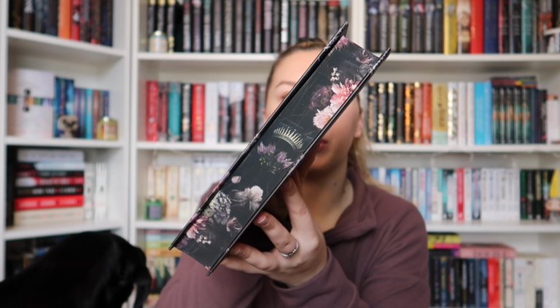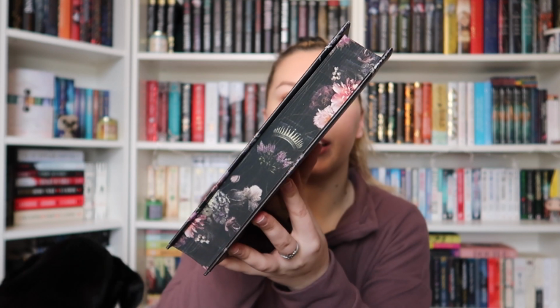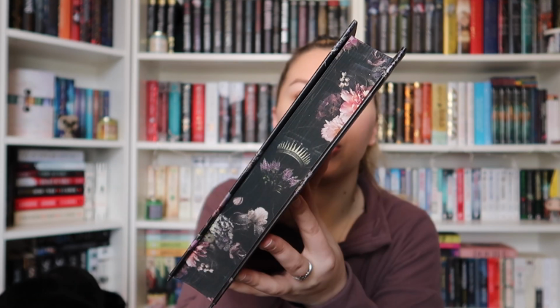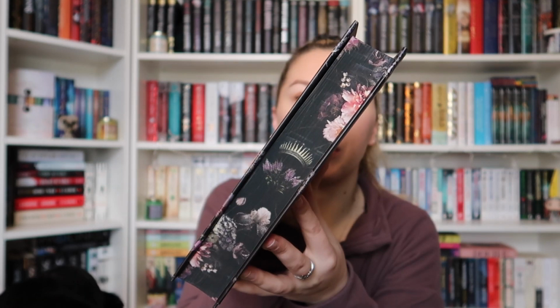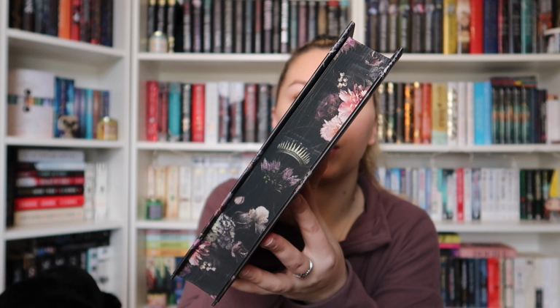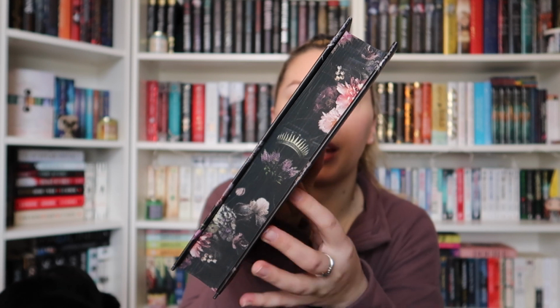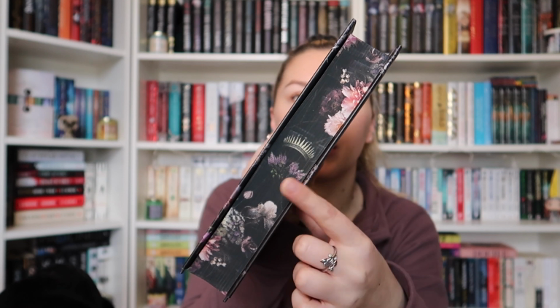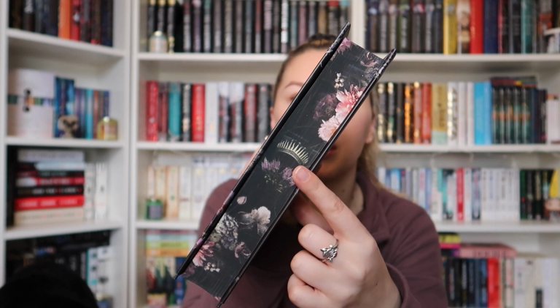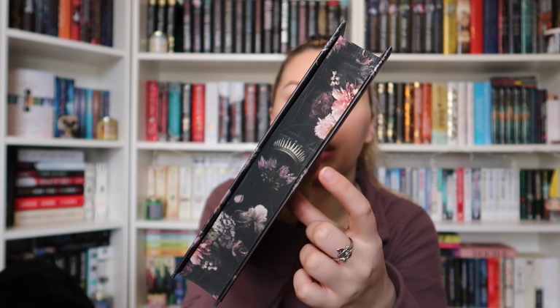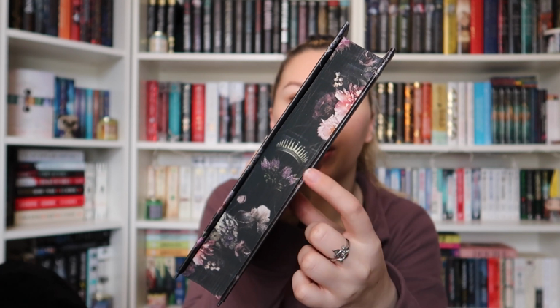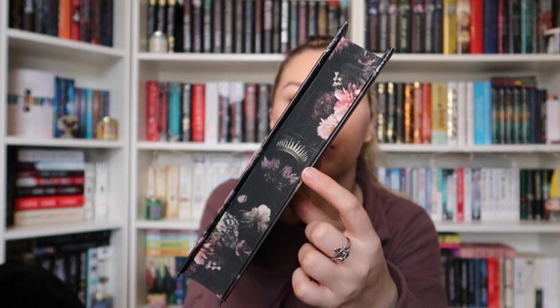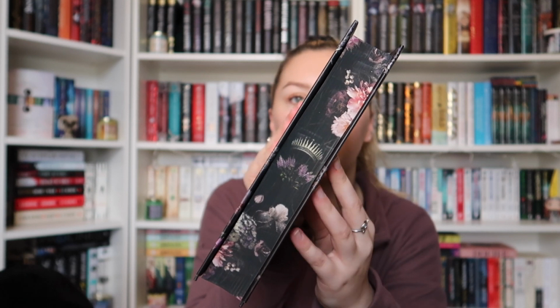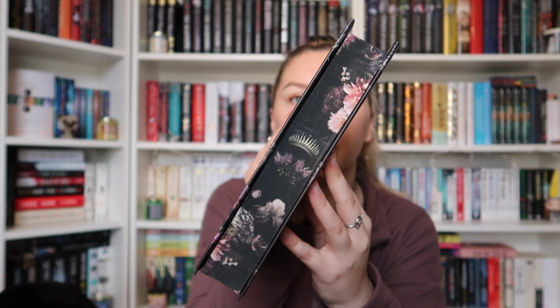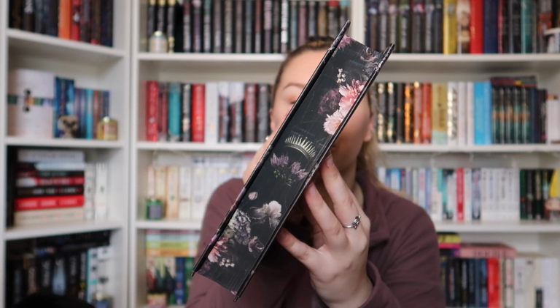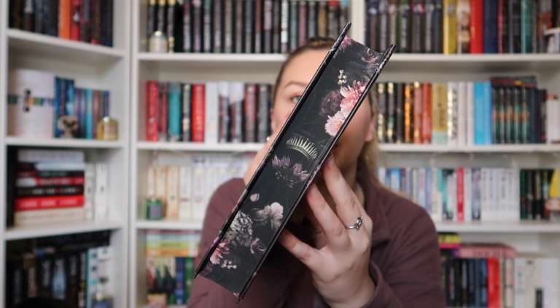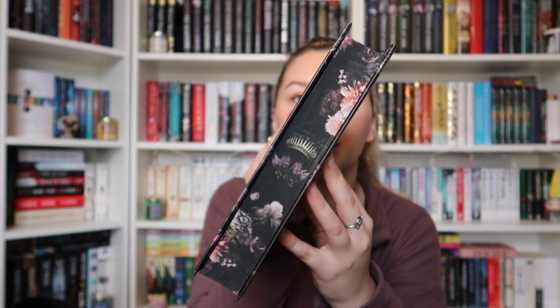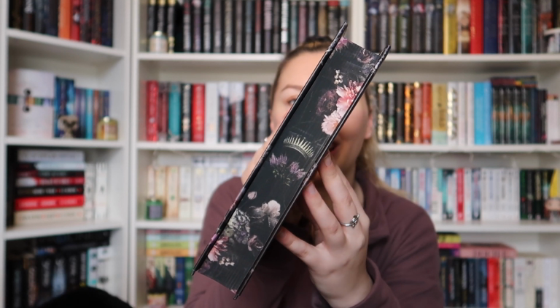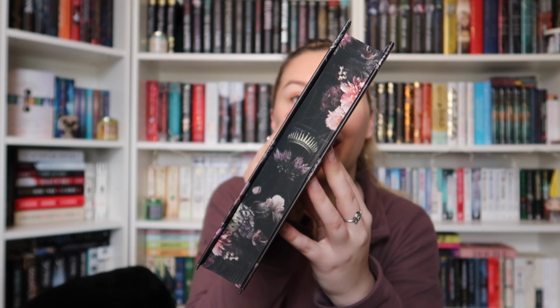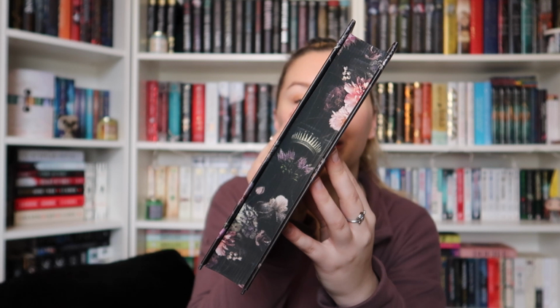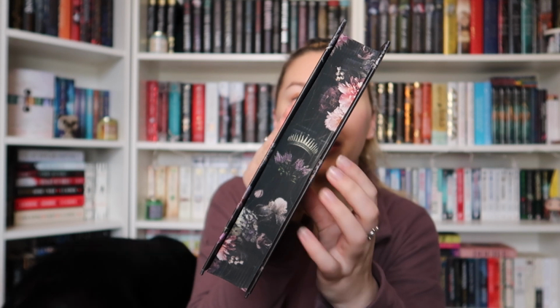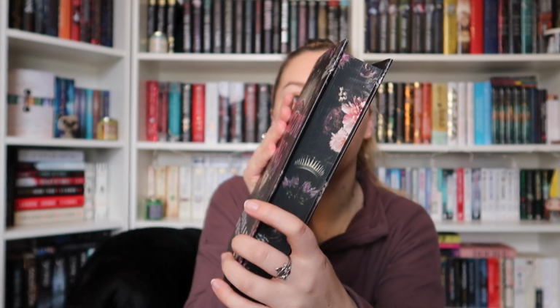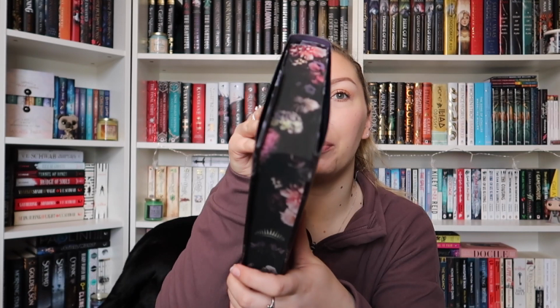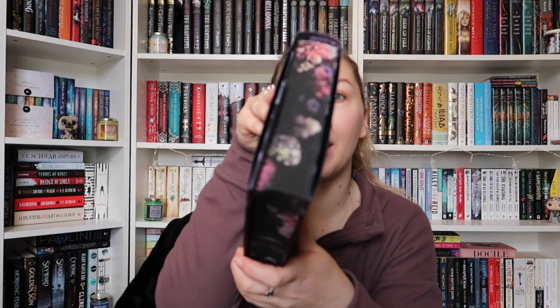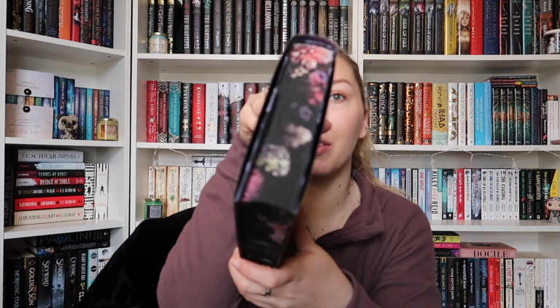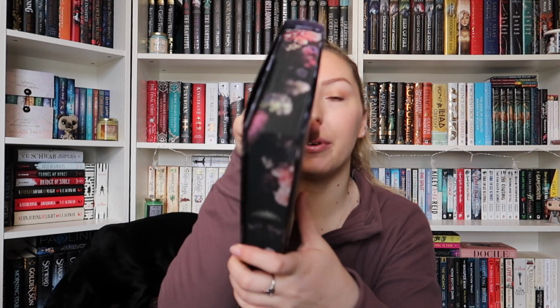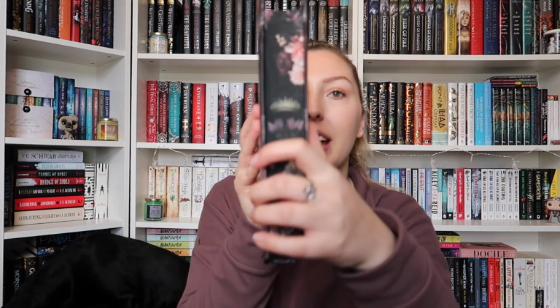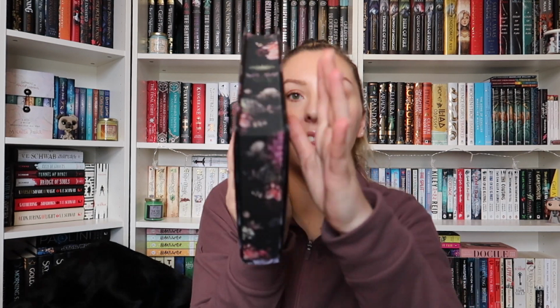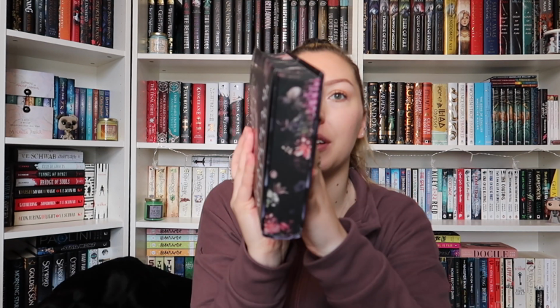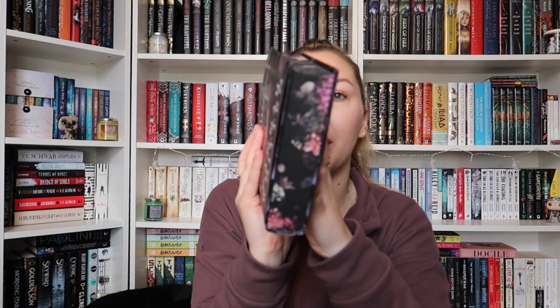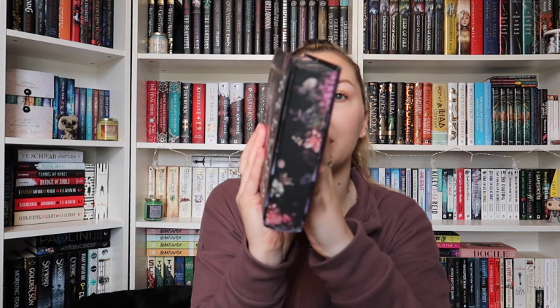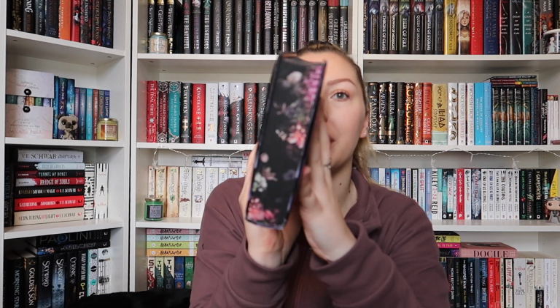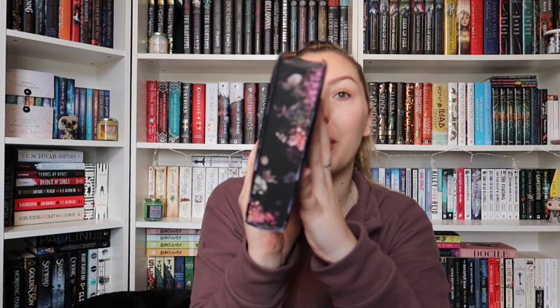The sprayed edges as you saw earlier are just beautiful. We have an extra detail — a crown in the middle — which is really nice. On the top we have the flowers, and at the bottom we have the same design as well.